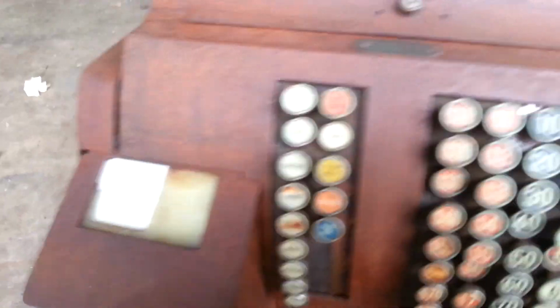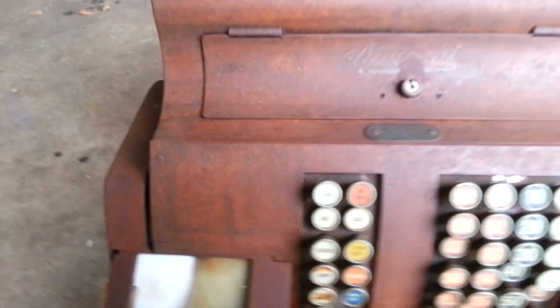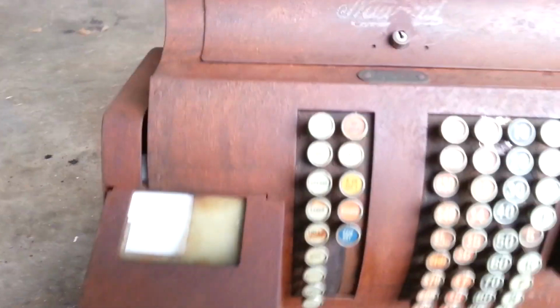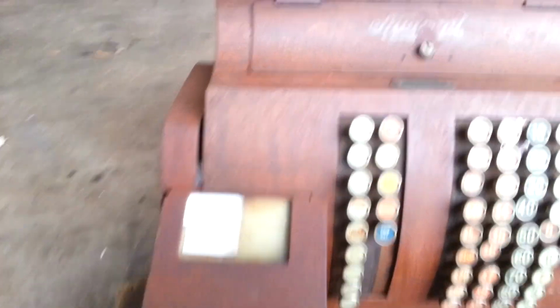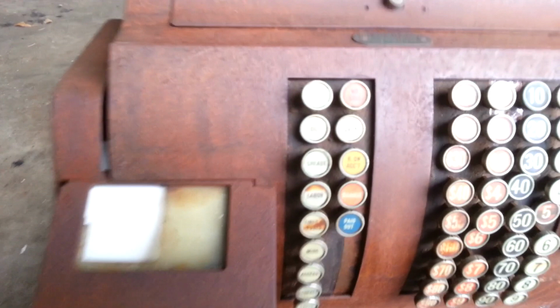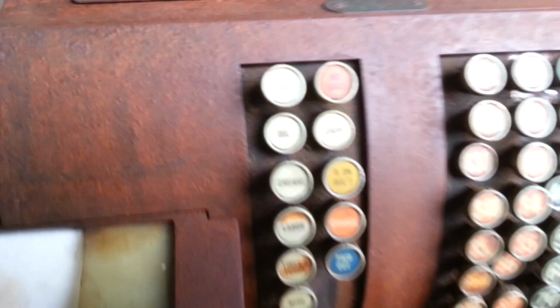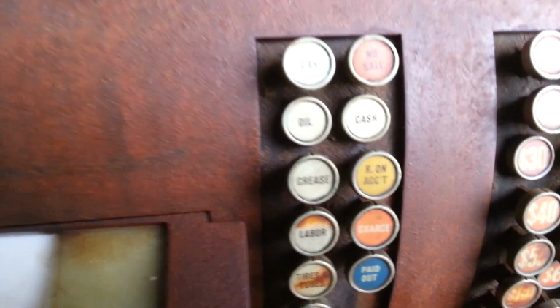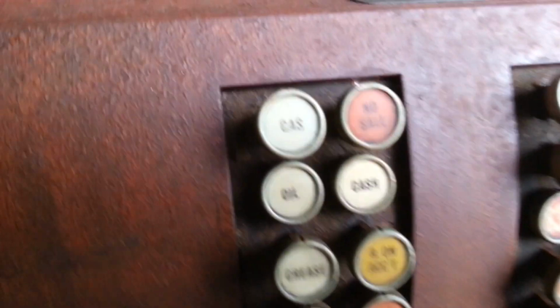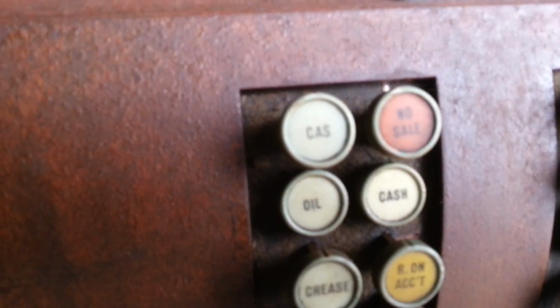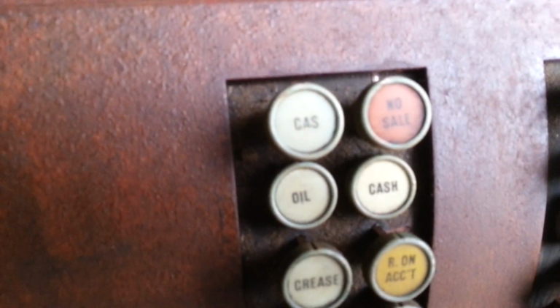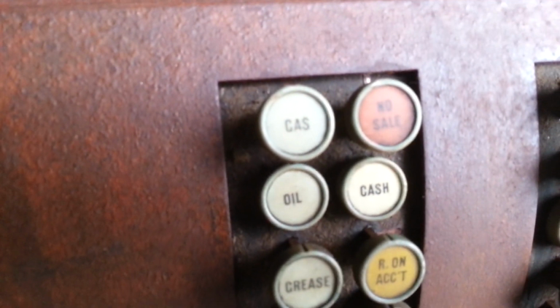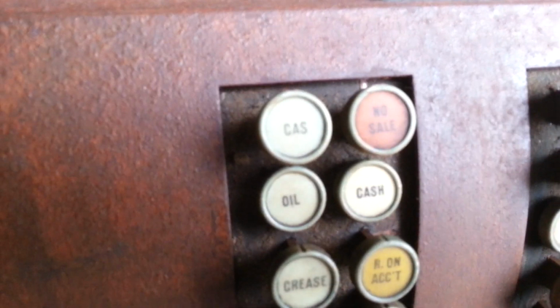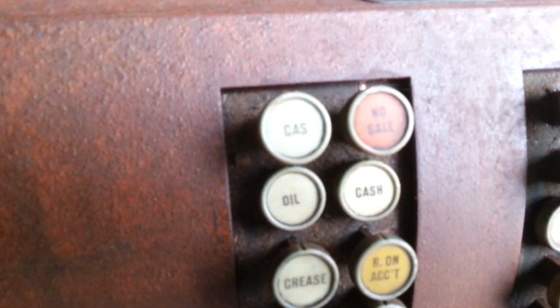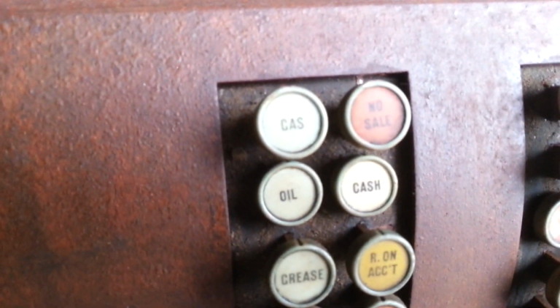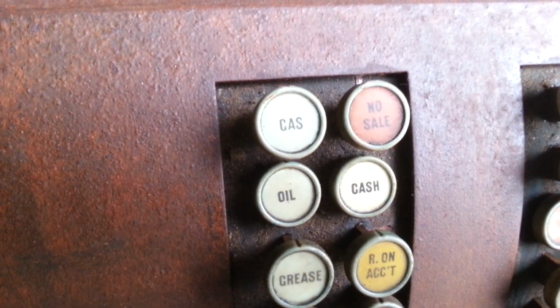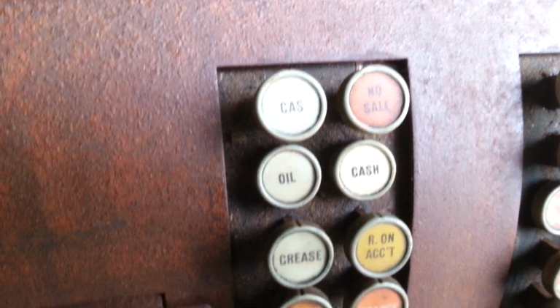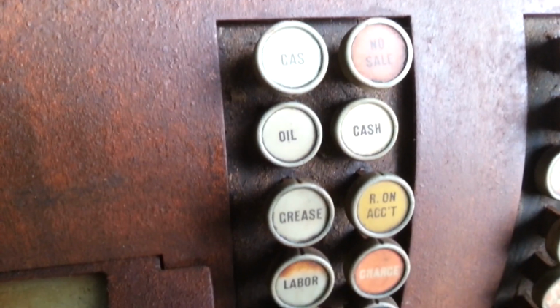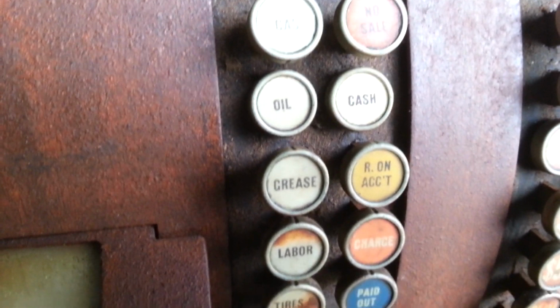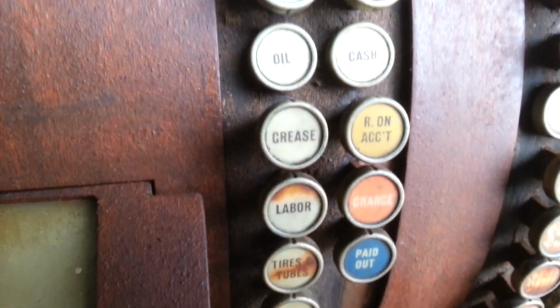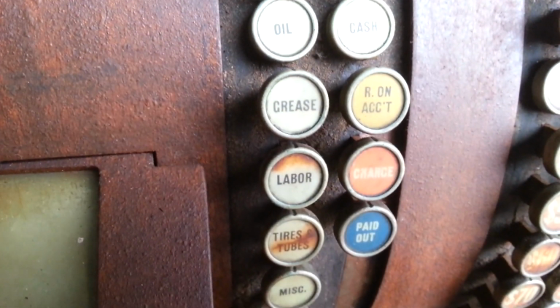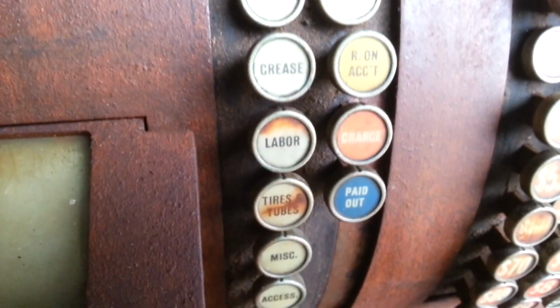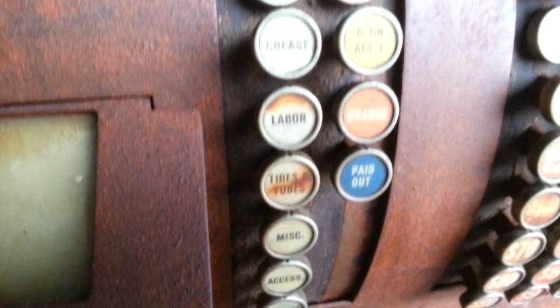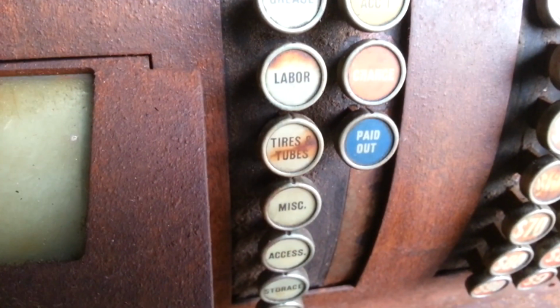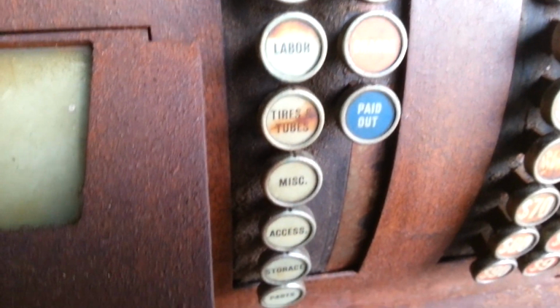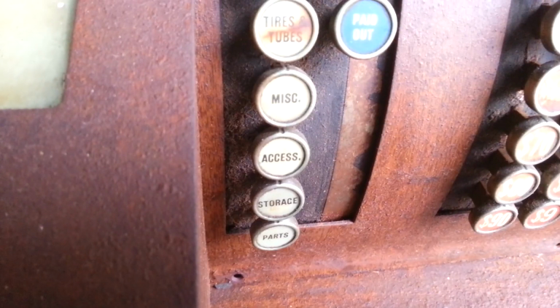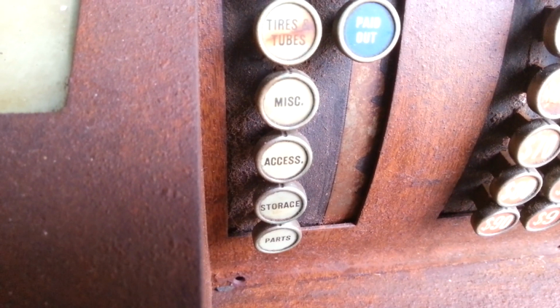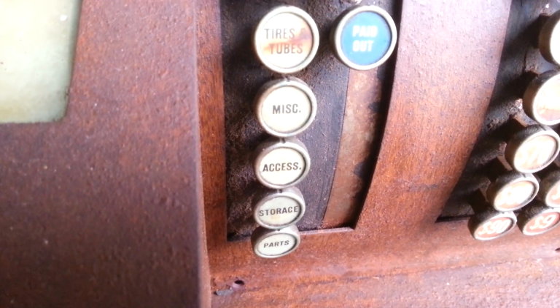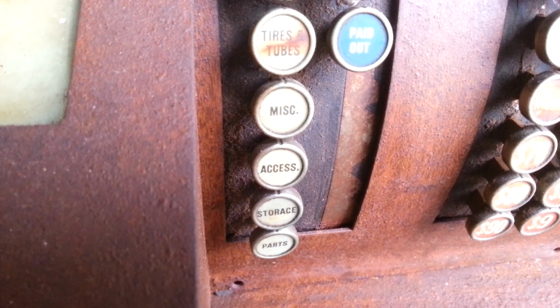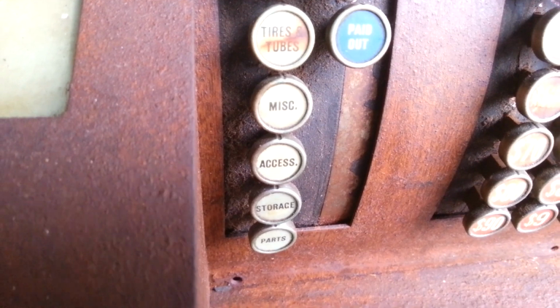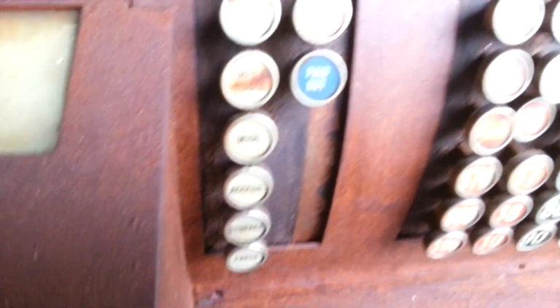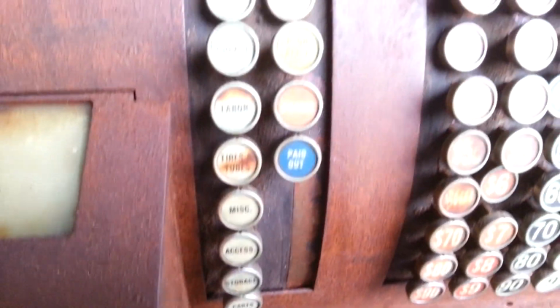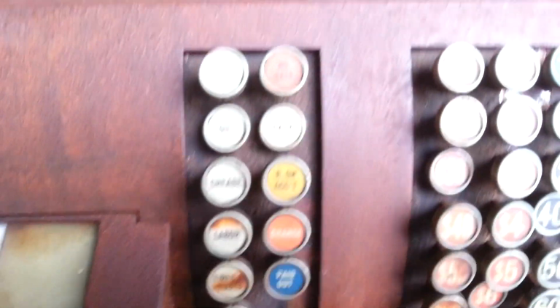It actually came out of a mechanic shop it looks like. If you check out these buttons here — or maybe a gas station a long time ago. The buttons say: gas, oil, grease, labor, tubes and tires, miscellaneous accessories, storage, parts. Pretty cool.